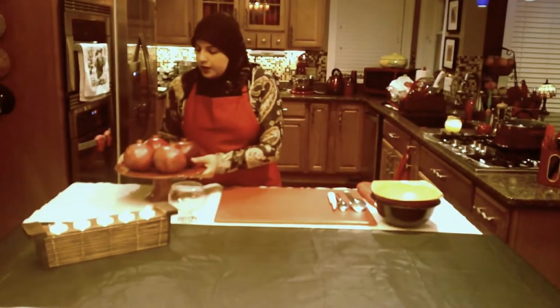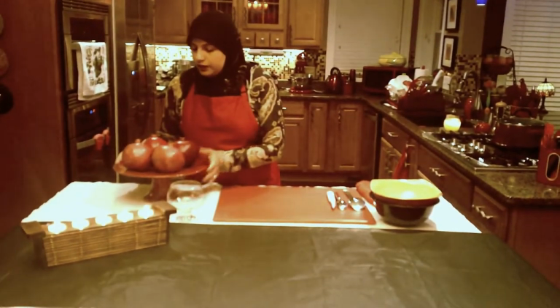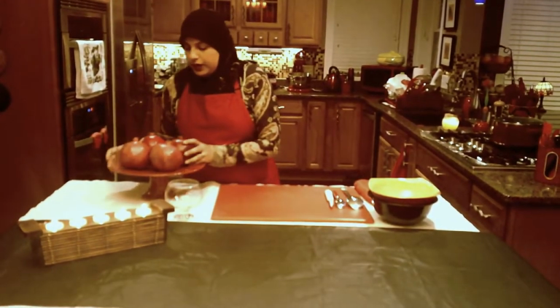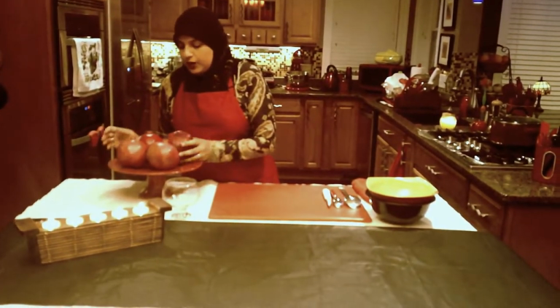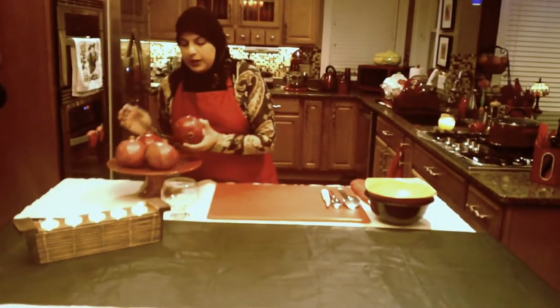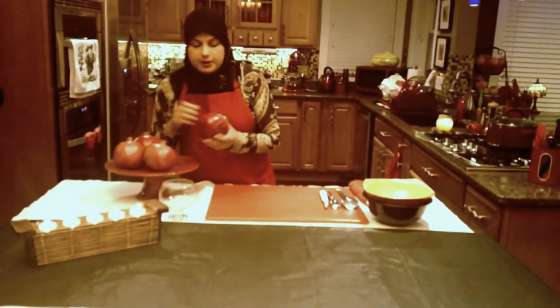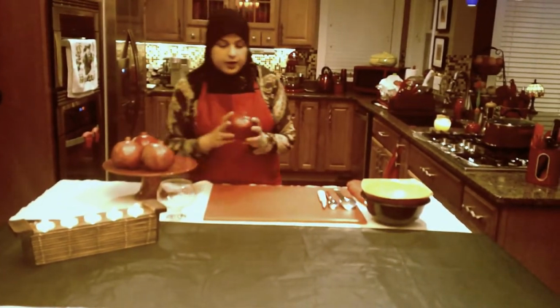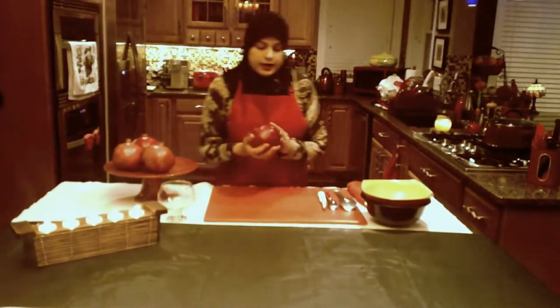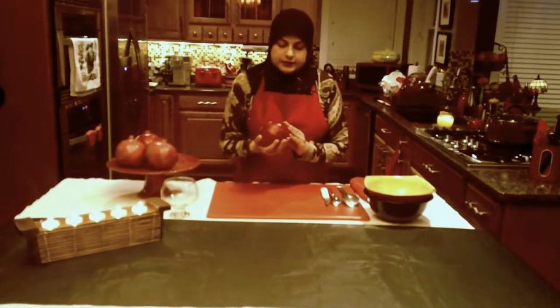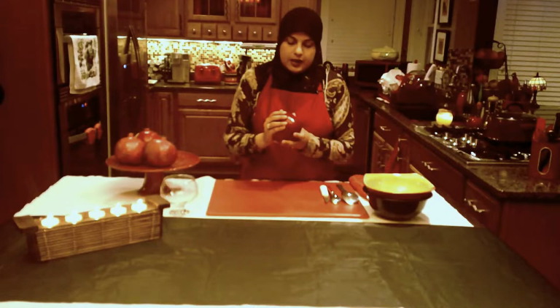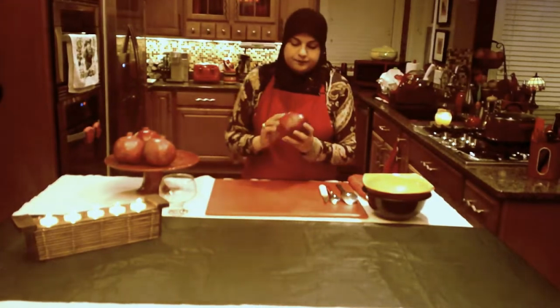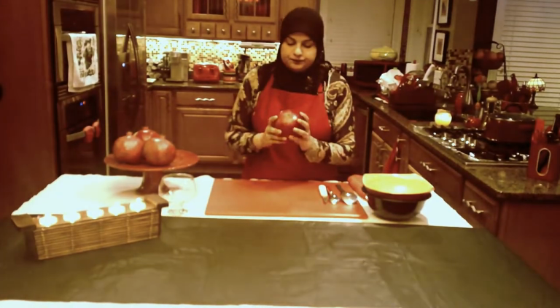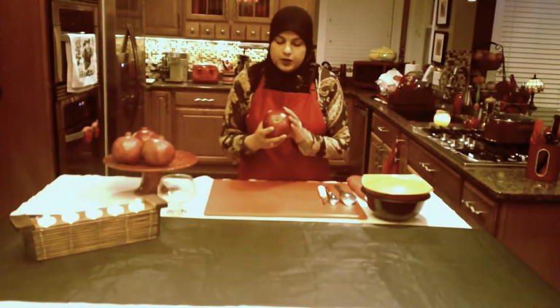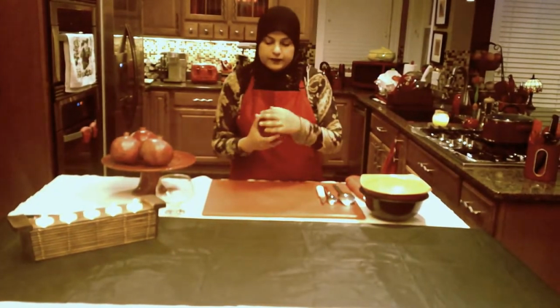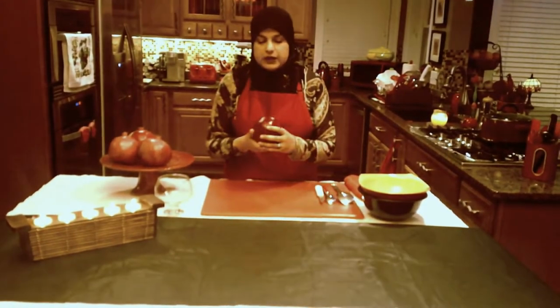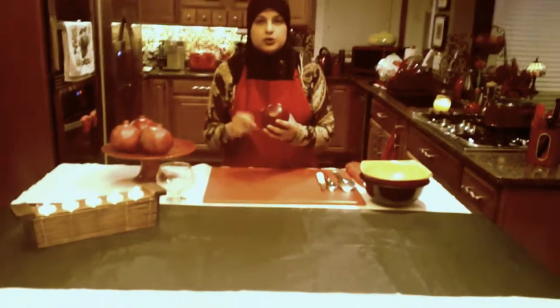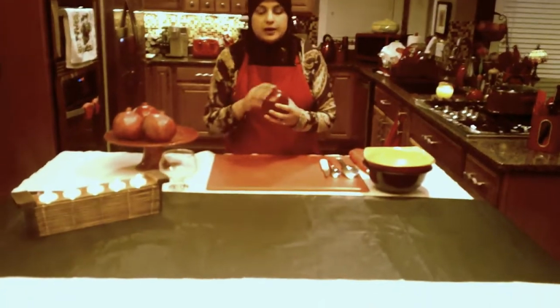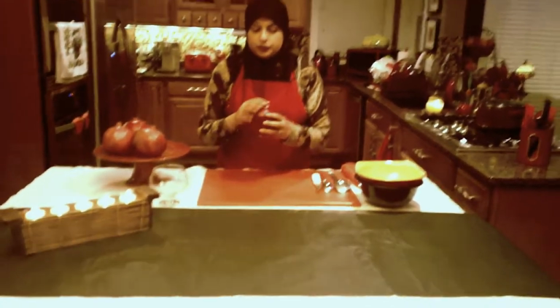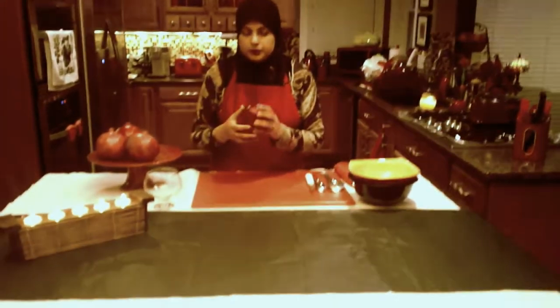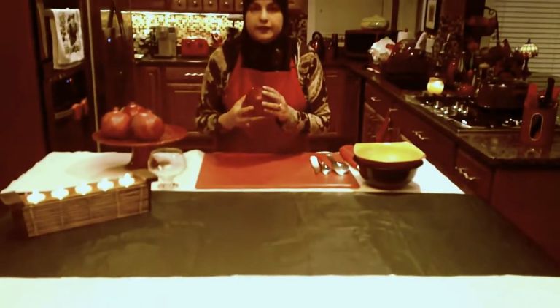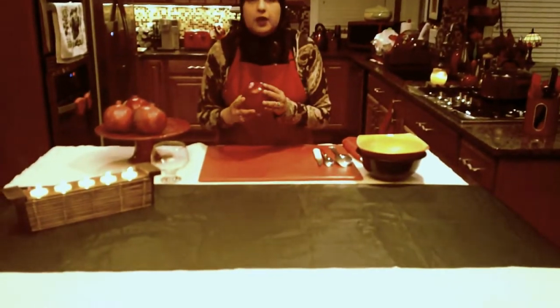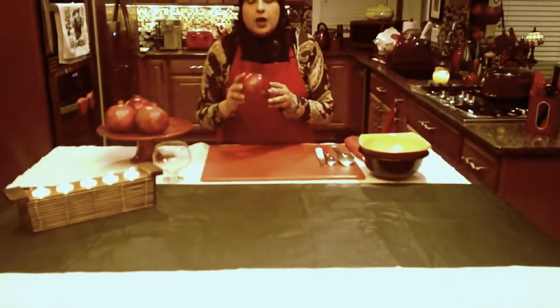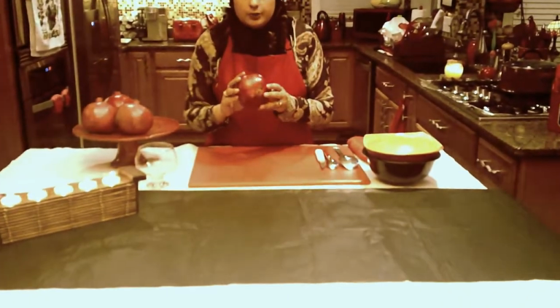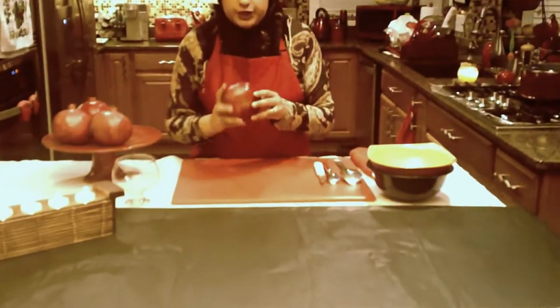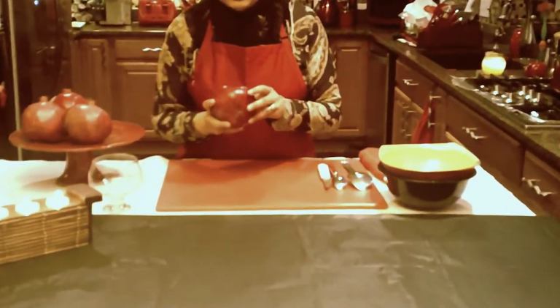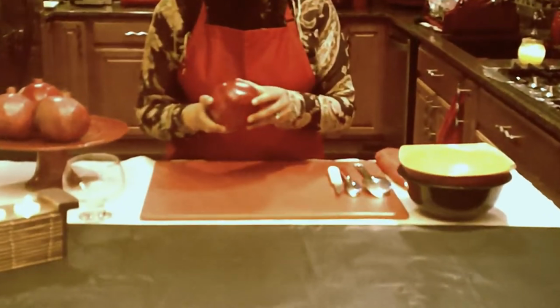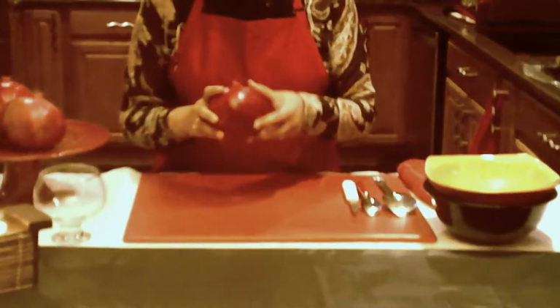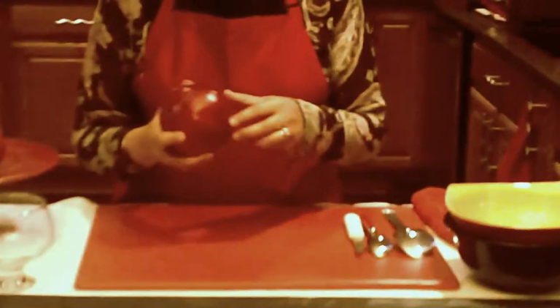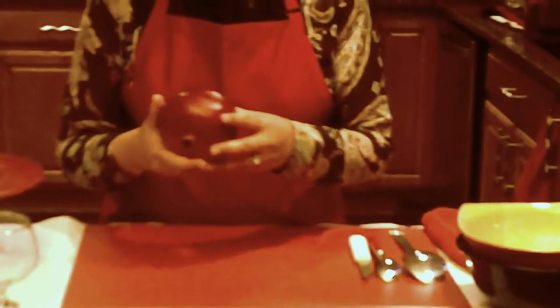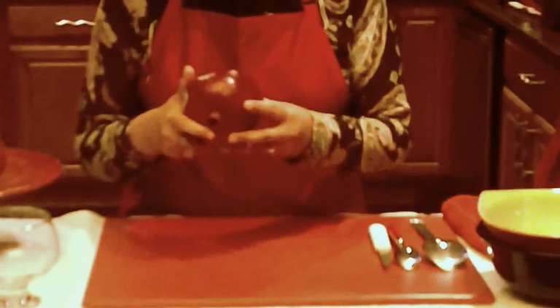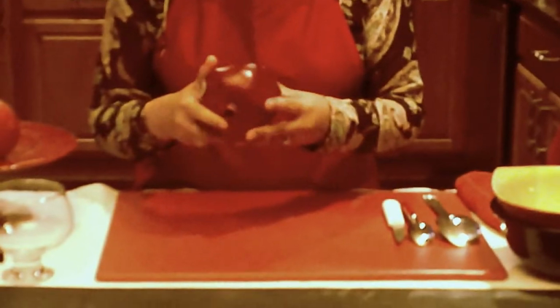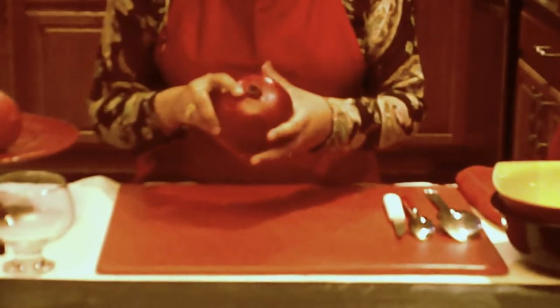Now the way you want to pick a pomegranate is you want to look at the skin. It should not be shriveled or anything. Very nice, bright color, healthy looking fruit.